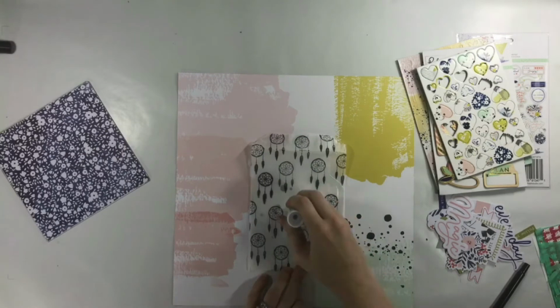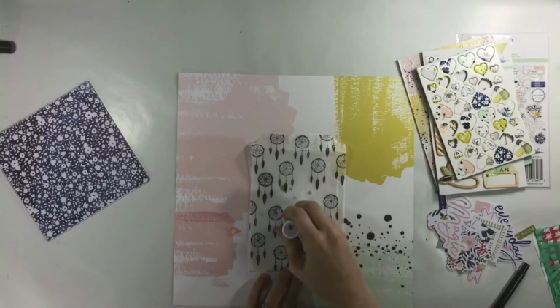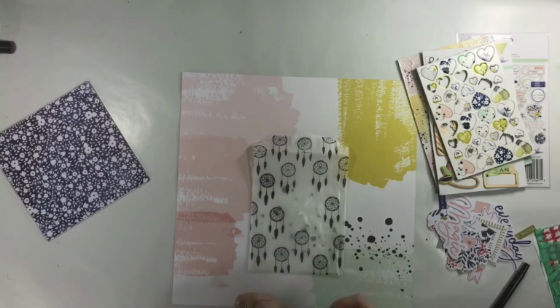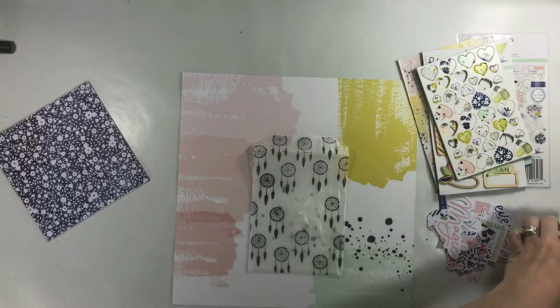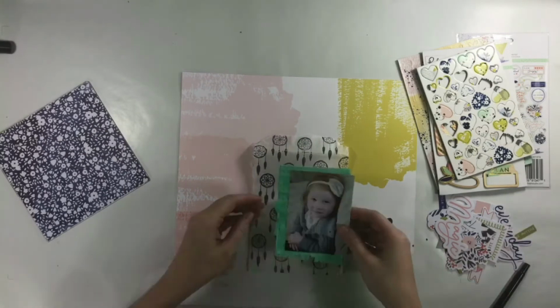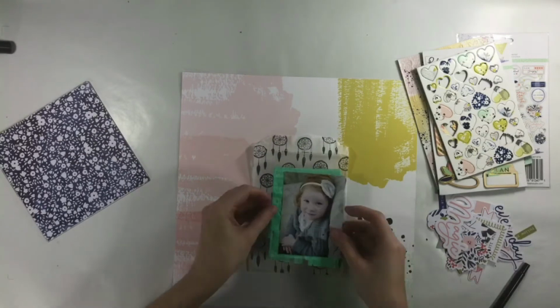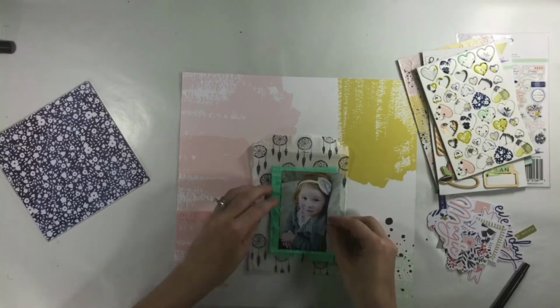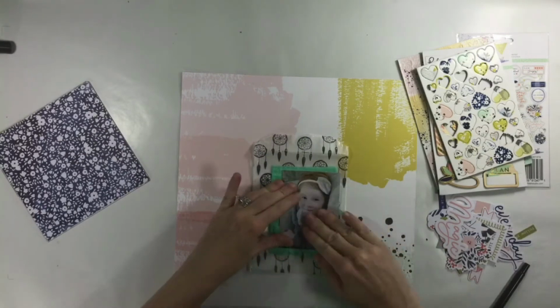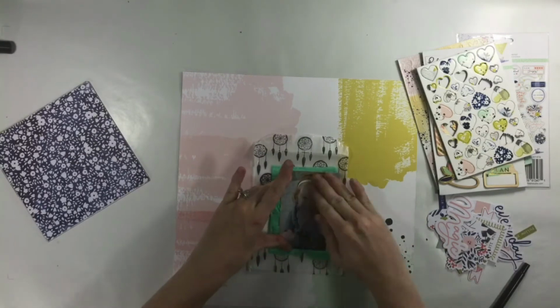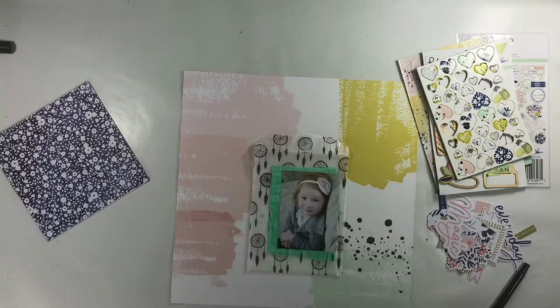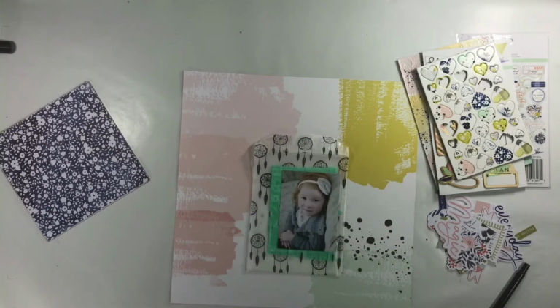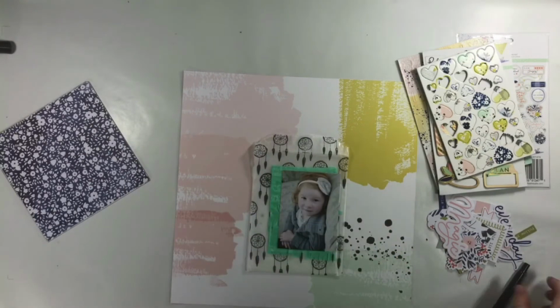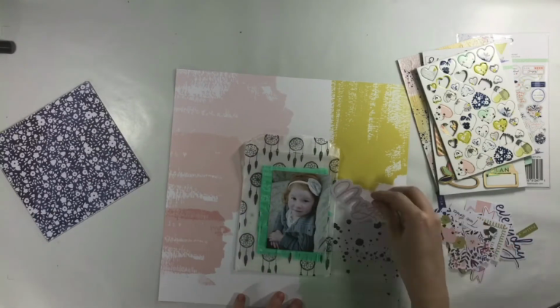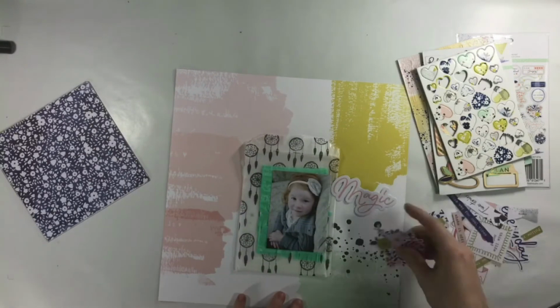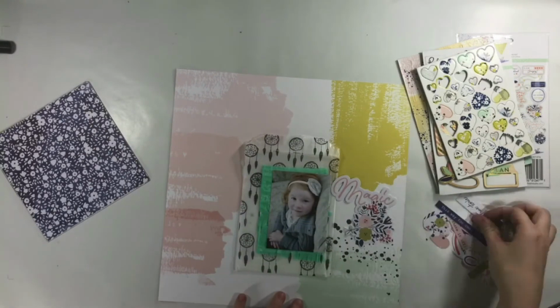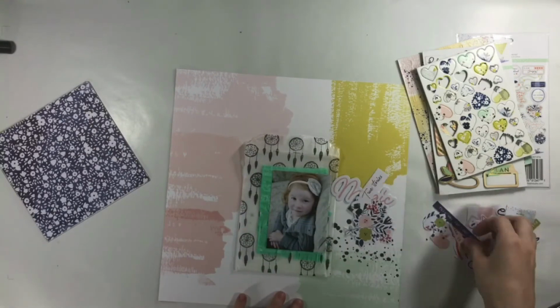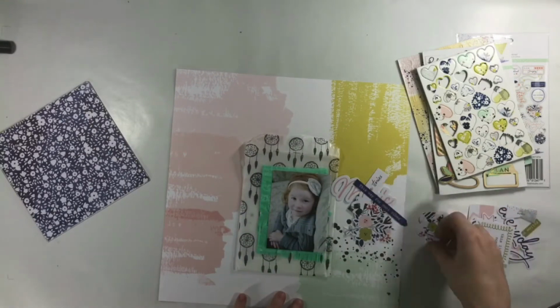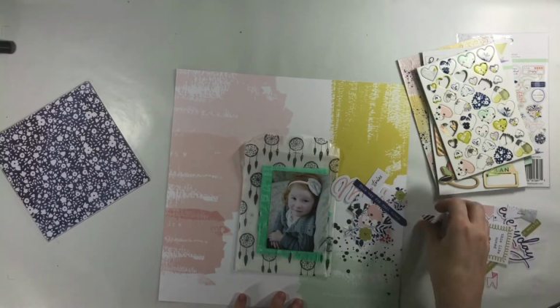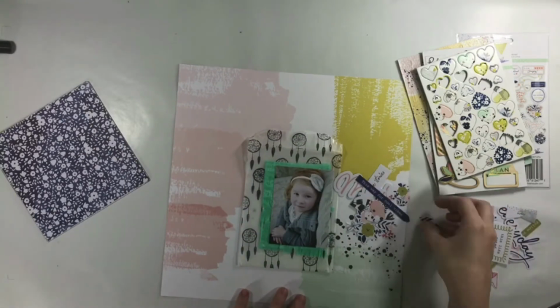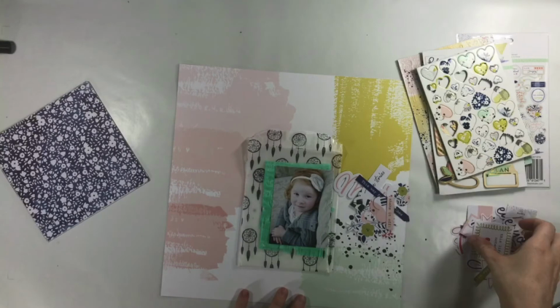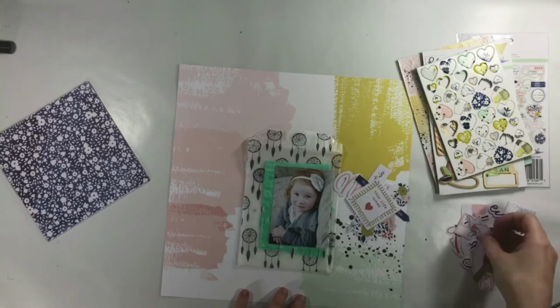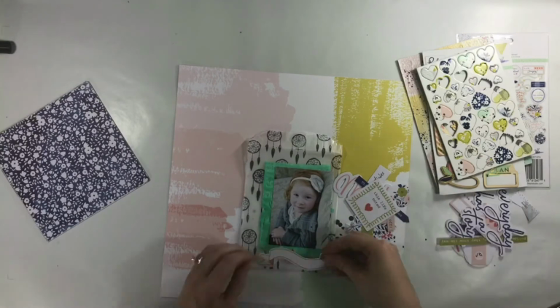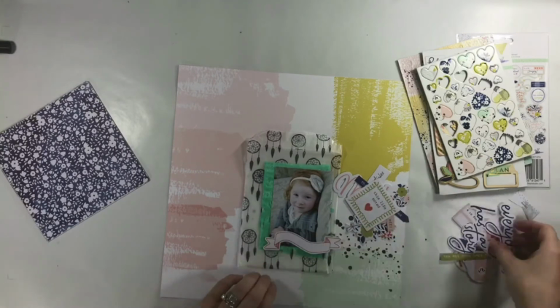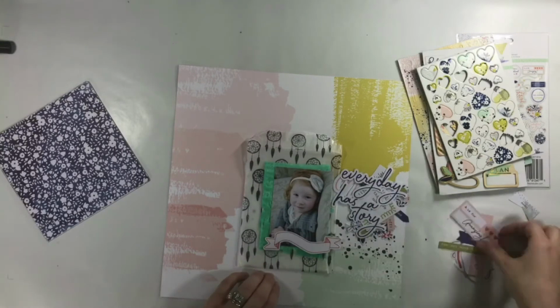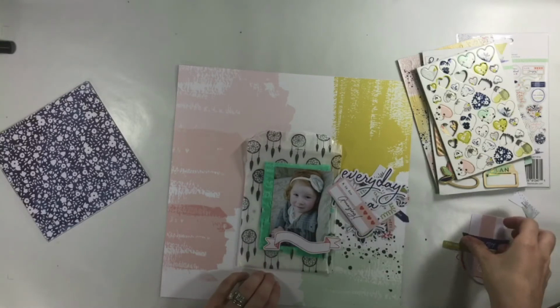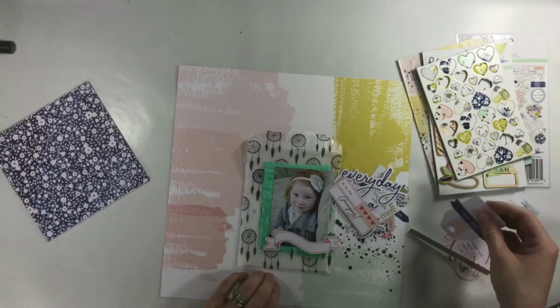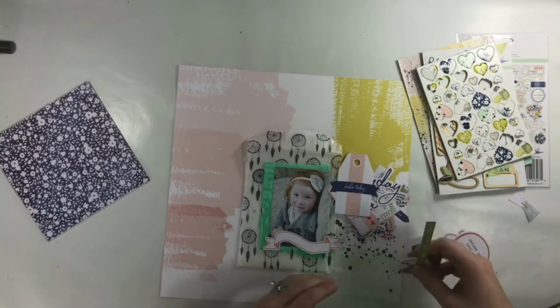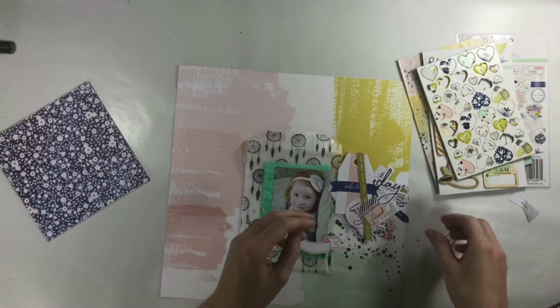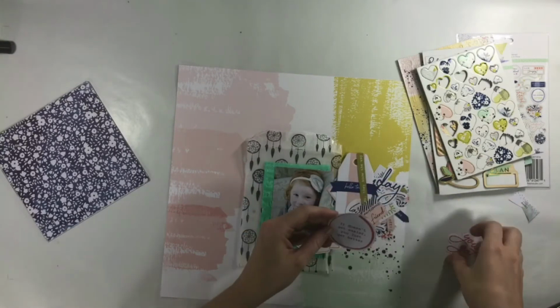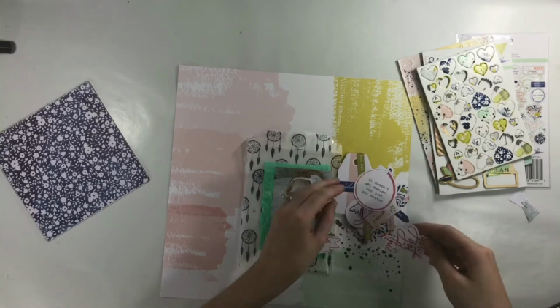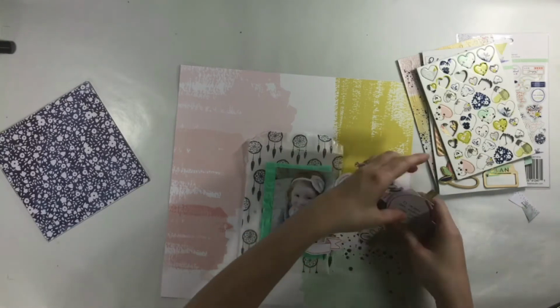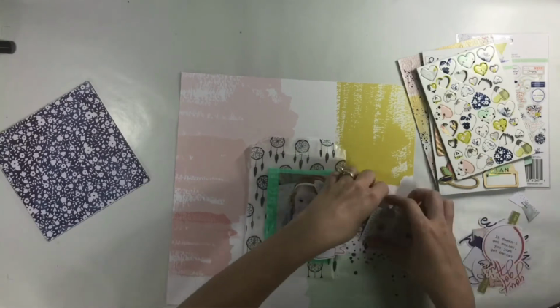I get it adhered down and then I'm ready to put my photo right on top of it, and I absolutely love how that looks with the black. It just really stands out.